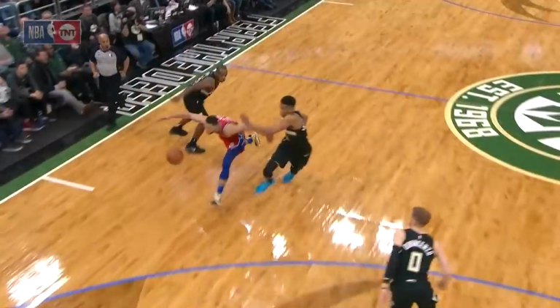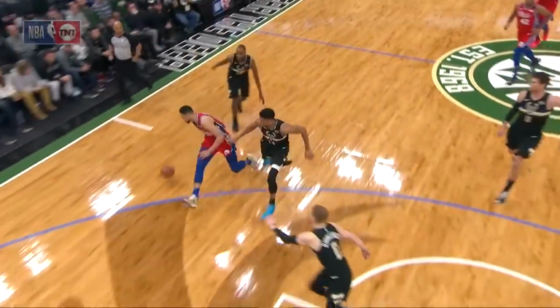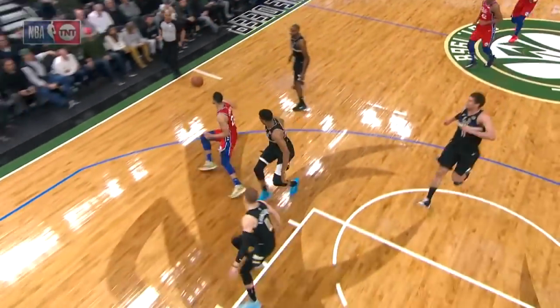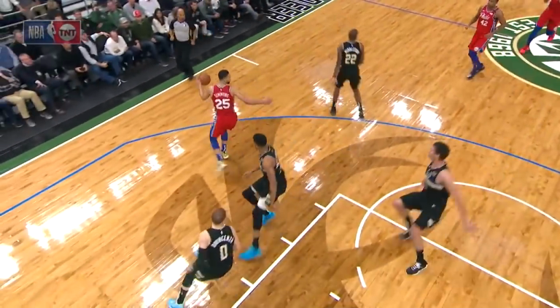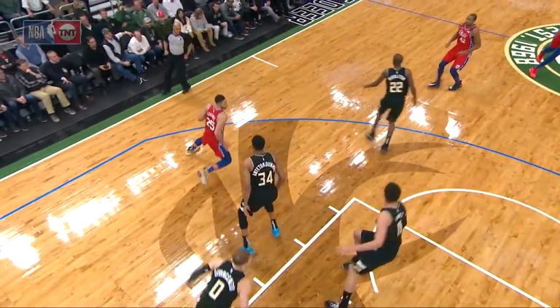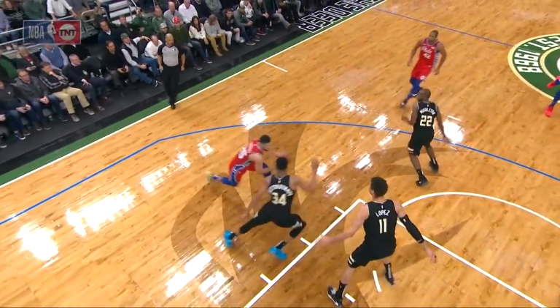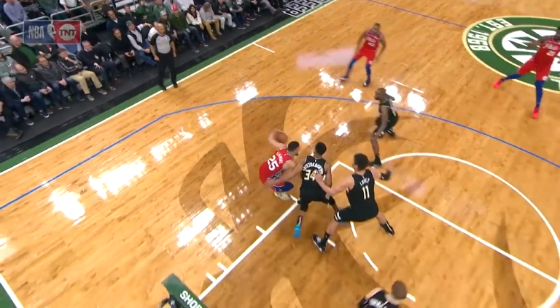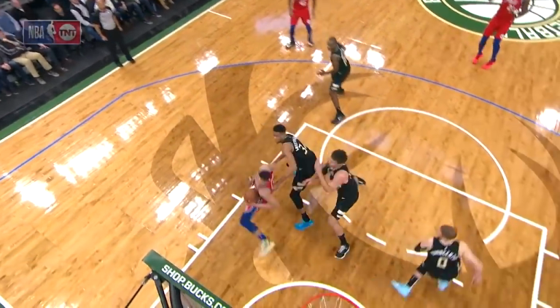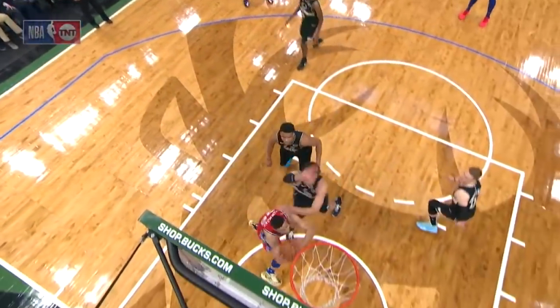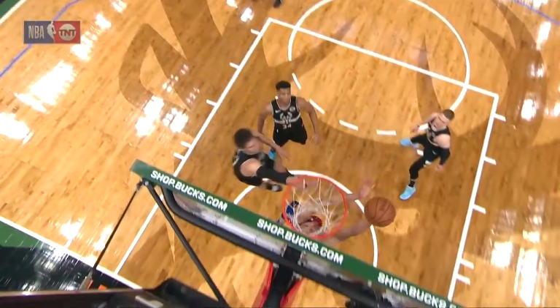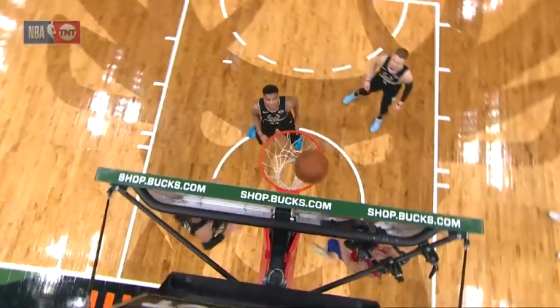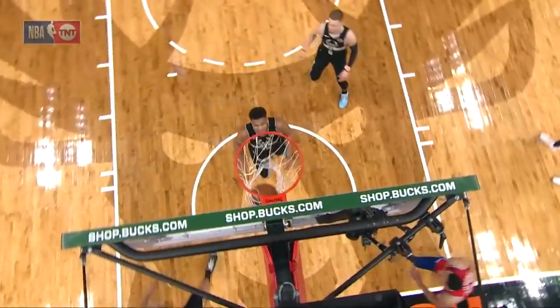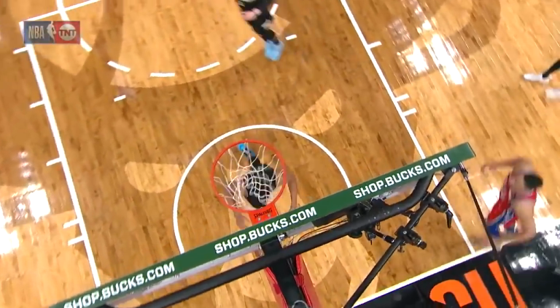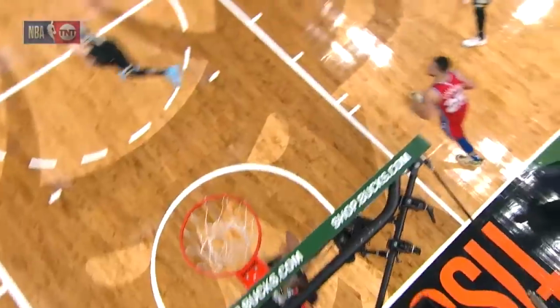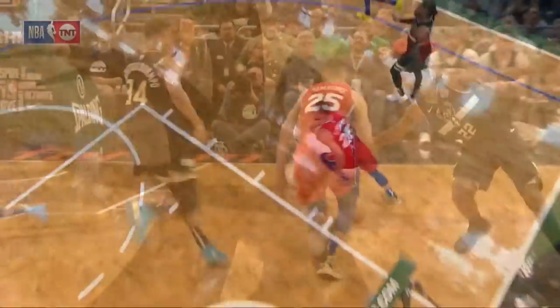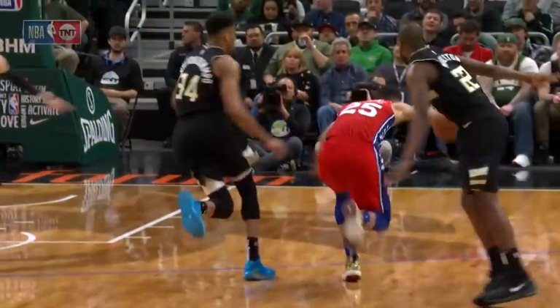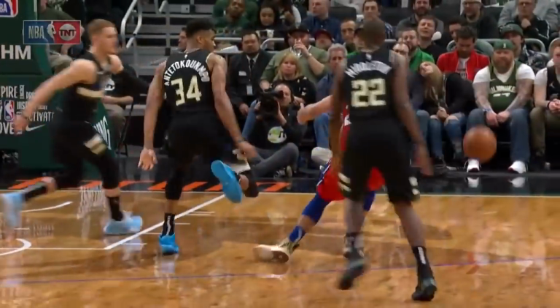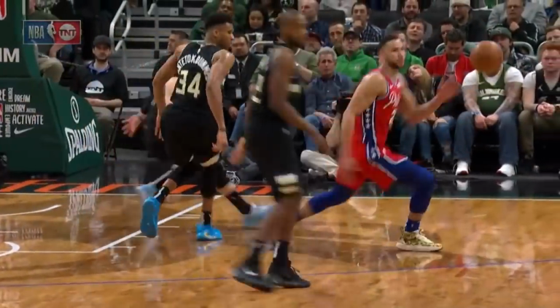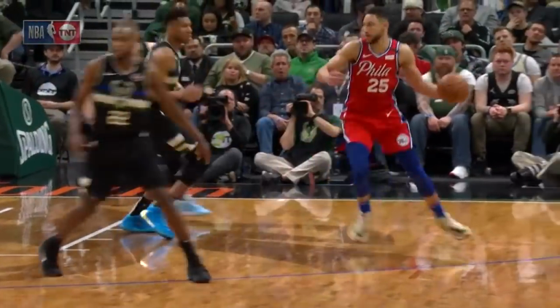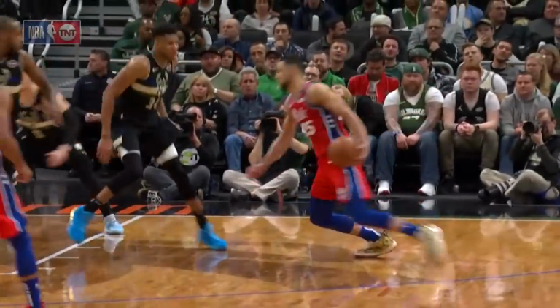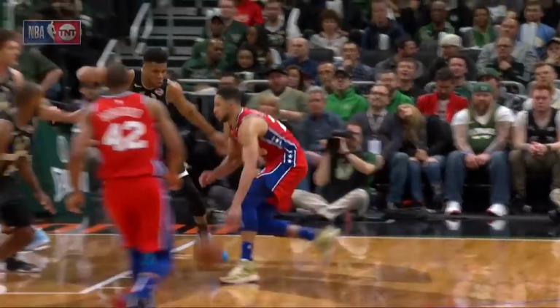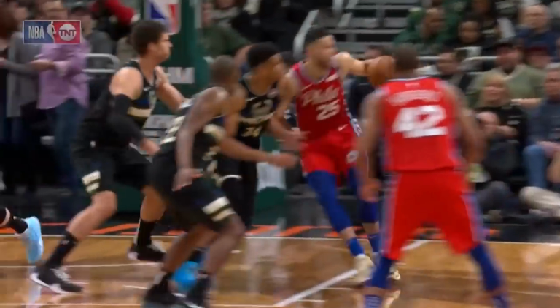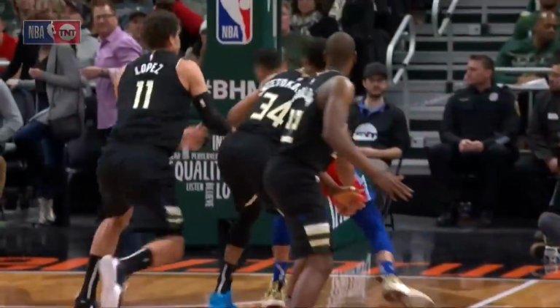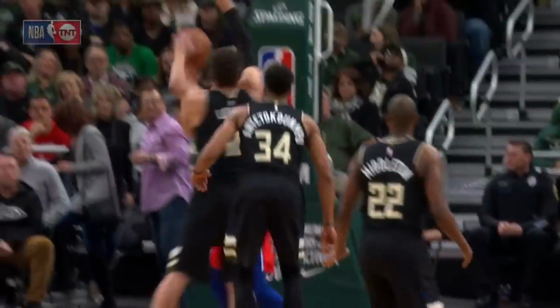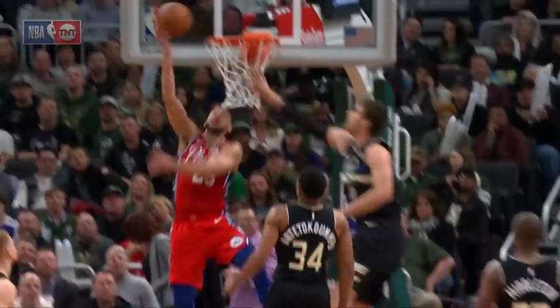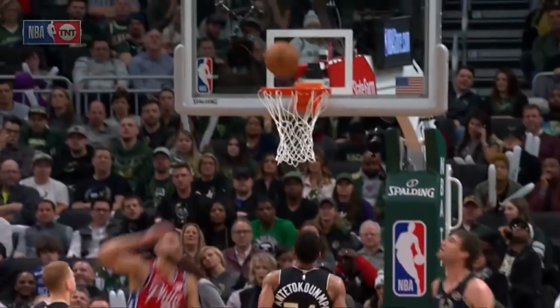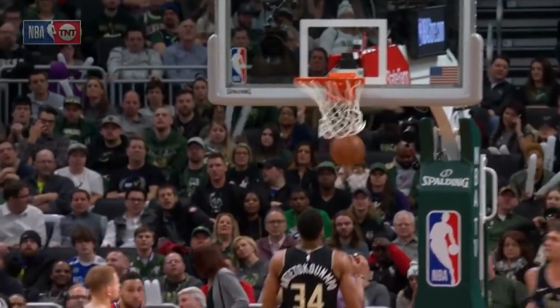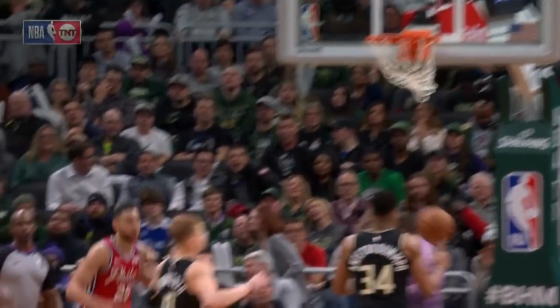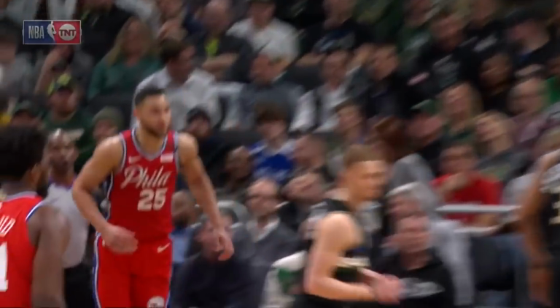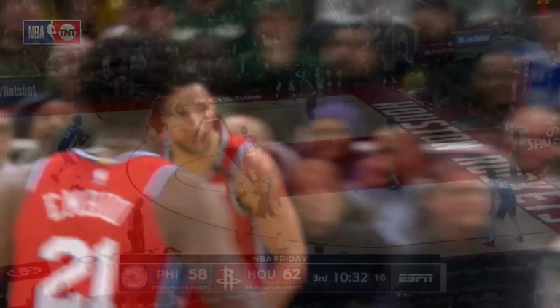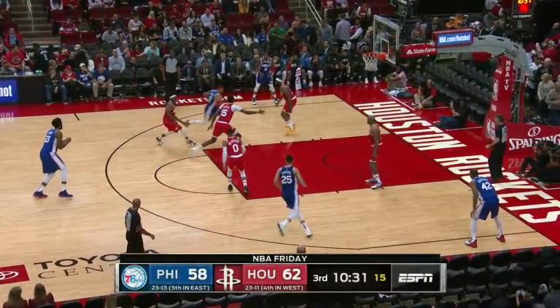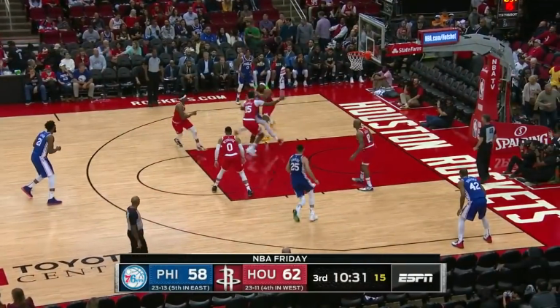Simmons moments ago. Look at the spin here by Simmons. Beautiful move. I thought they had him trapped, but then he spun right out of it. Beautiful move there this year.